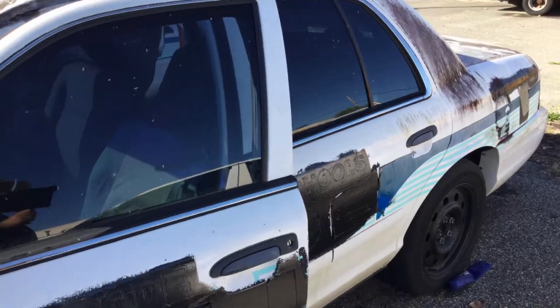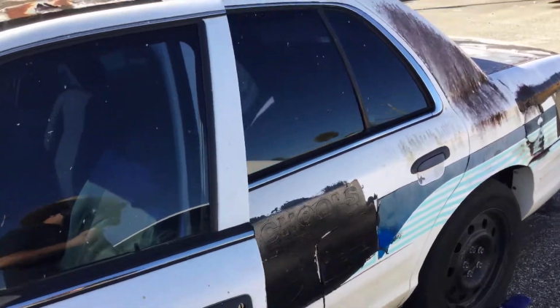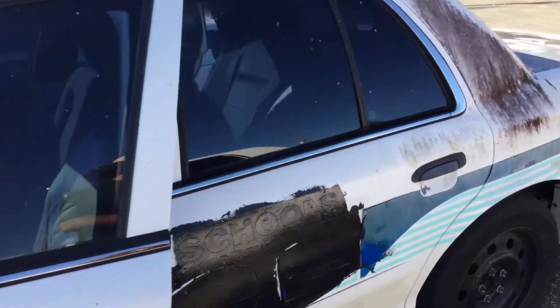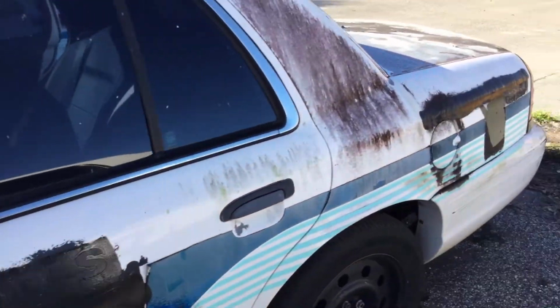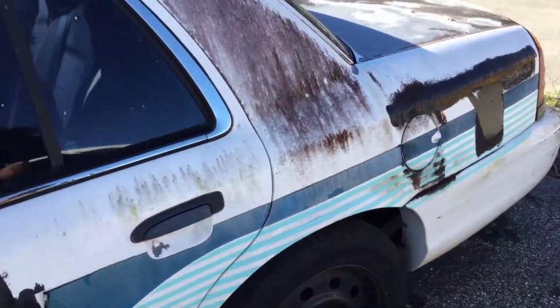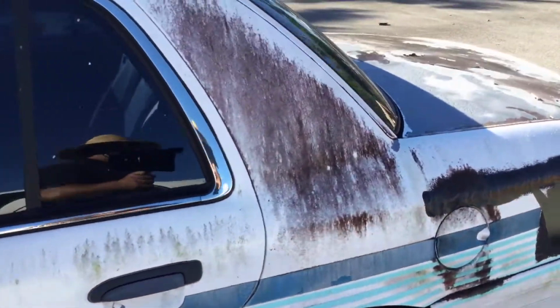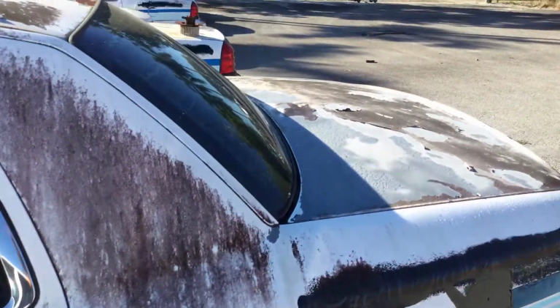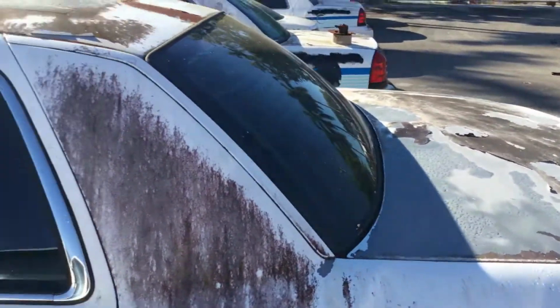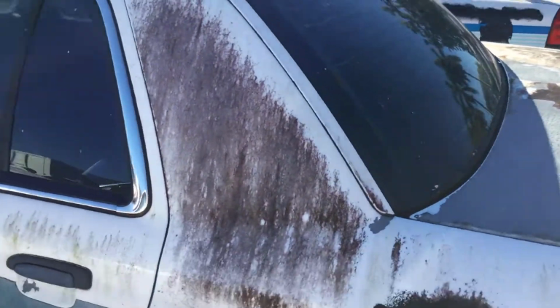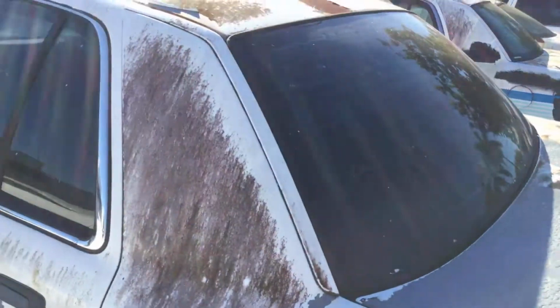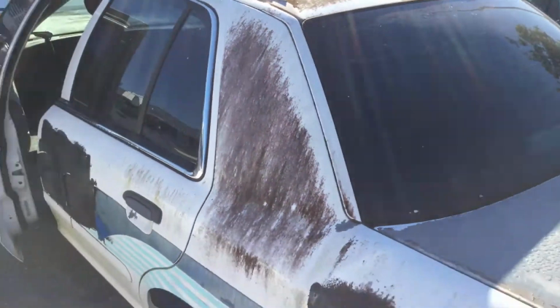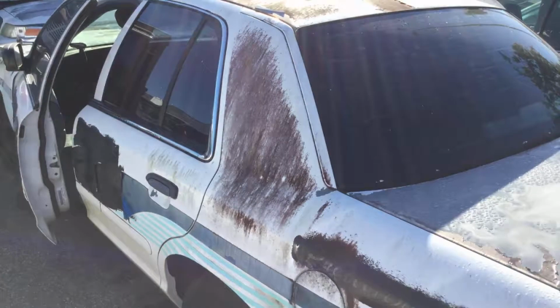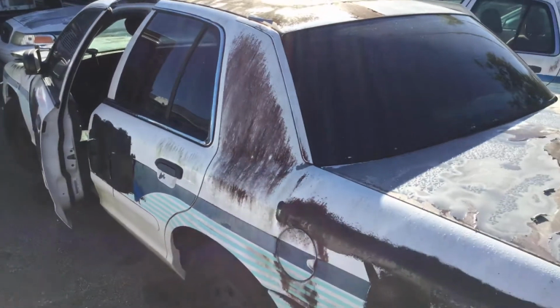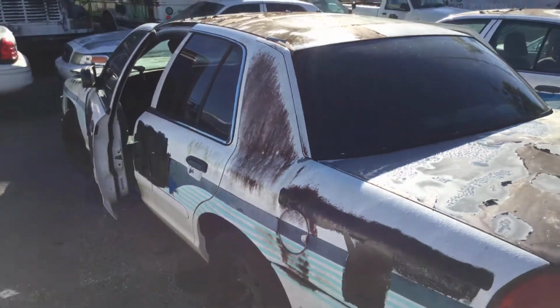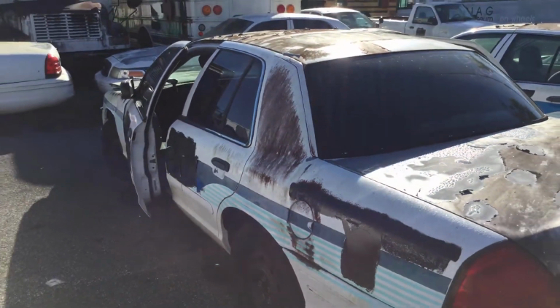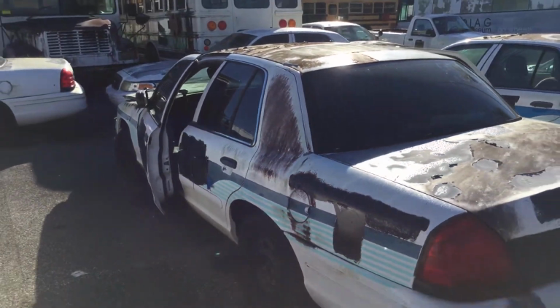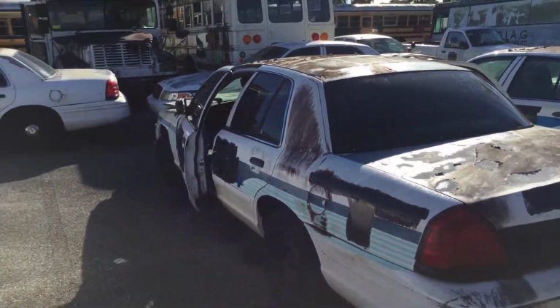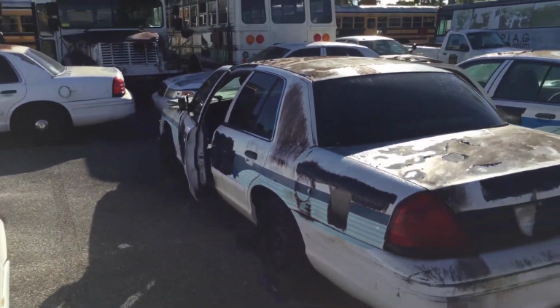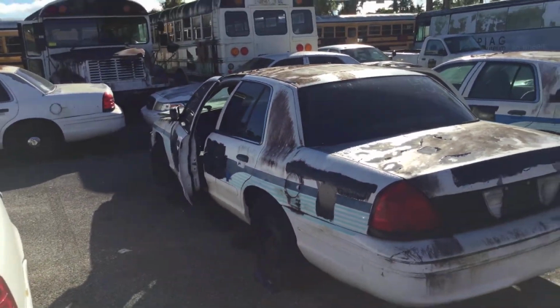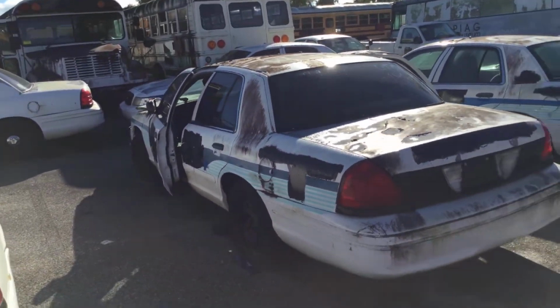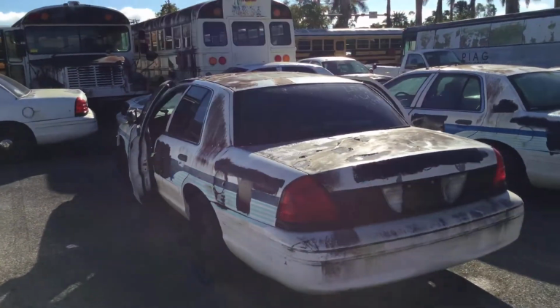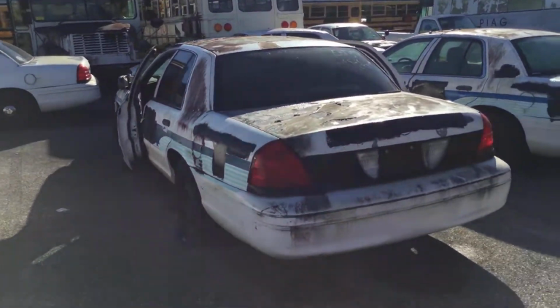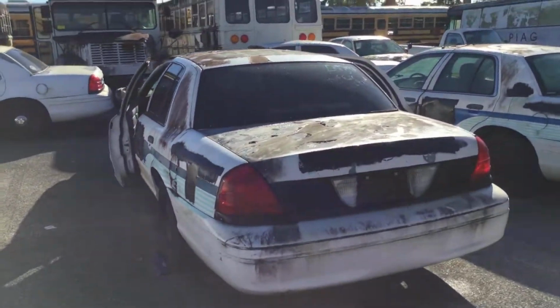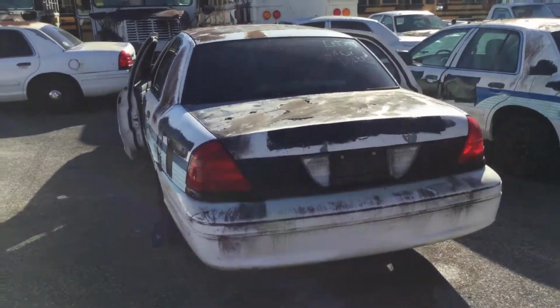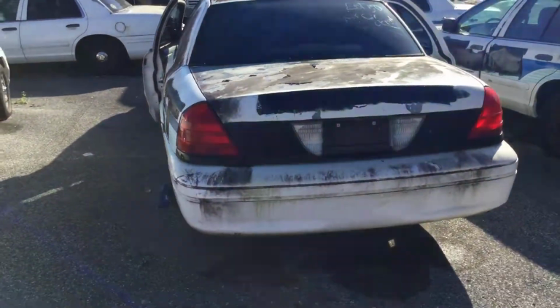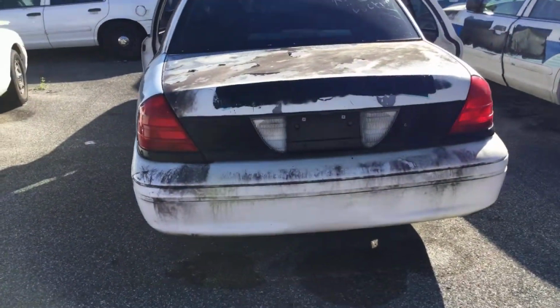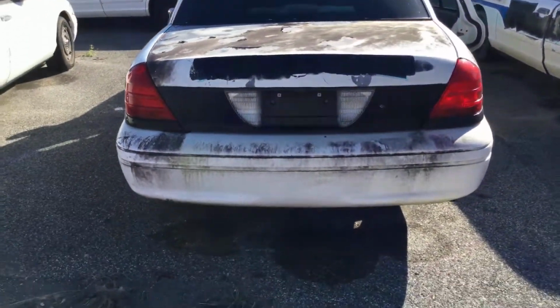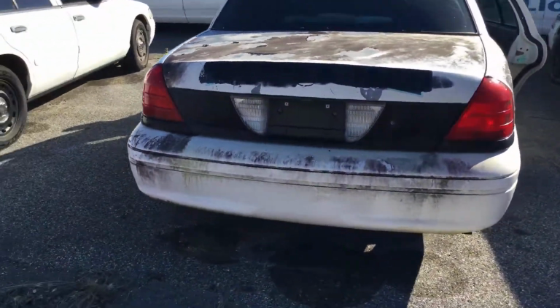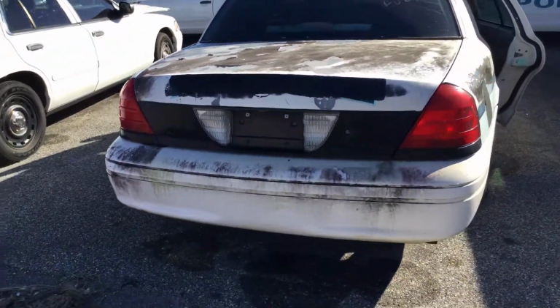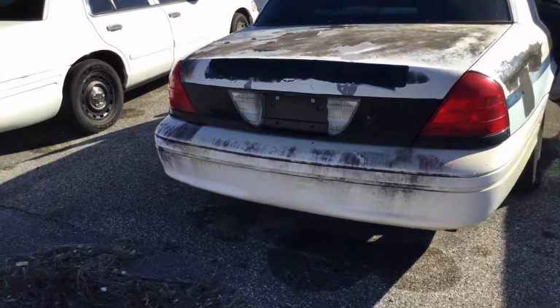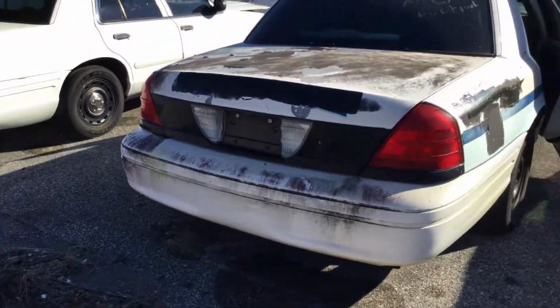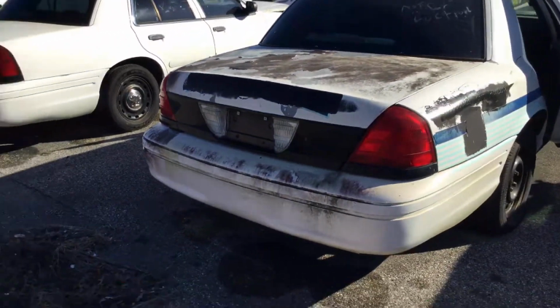It's got tinted windows. All four tires look flat and rotten. There are minor dents all around, though the bumpers look okay.